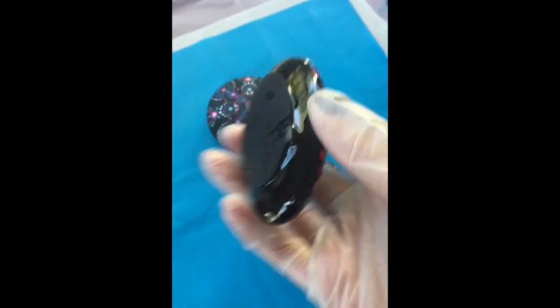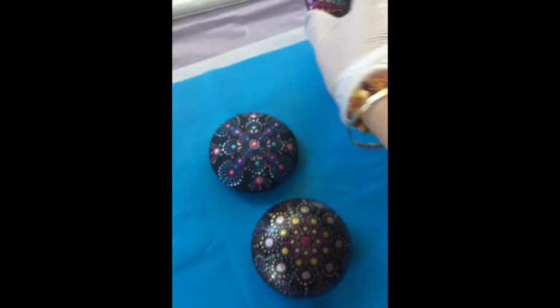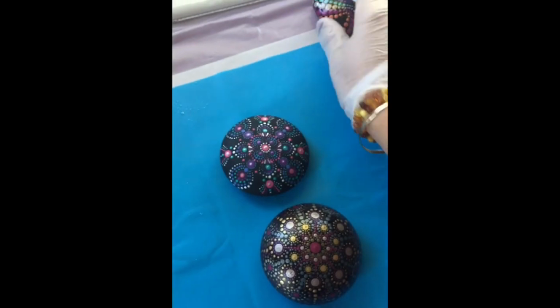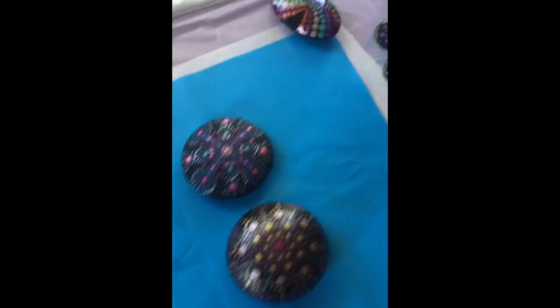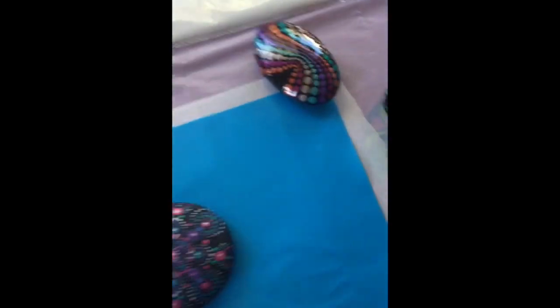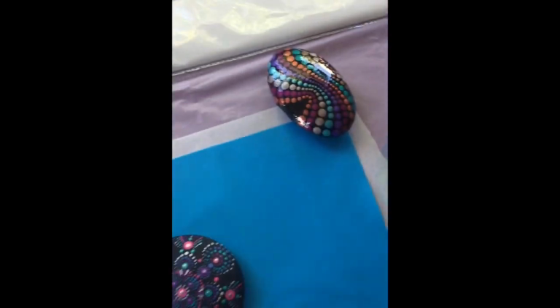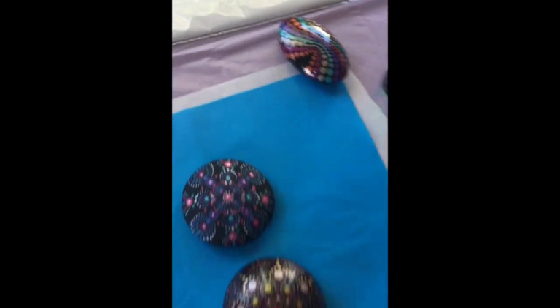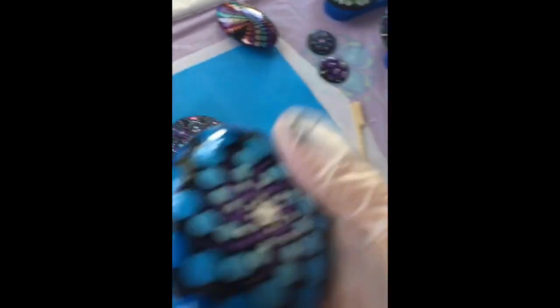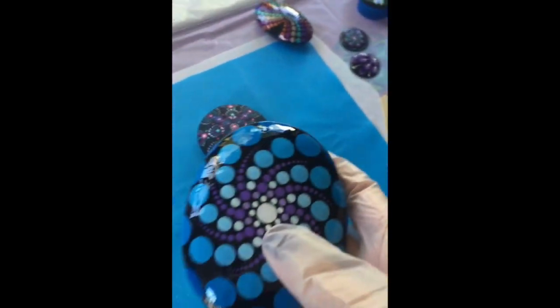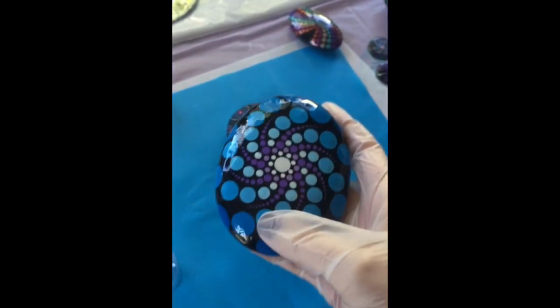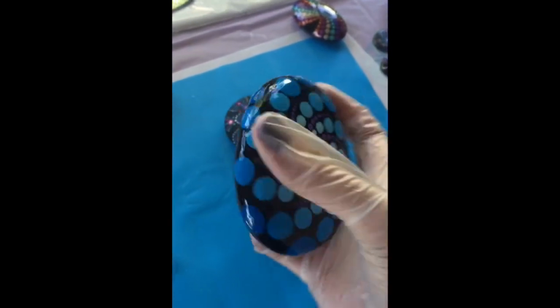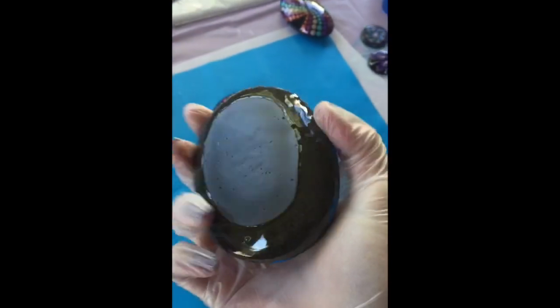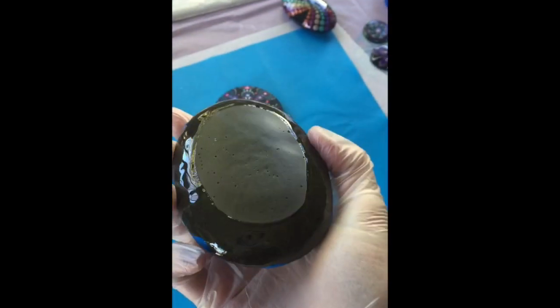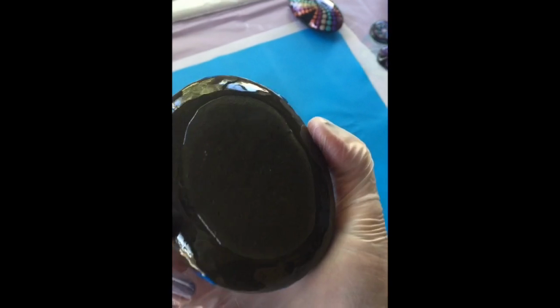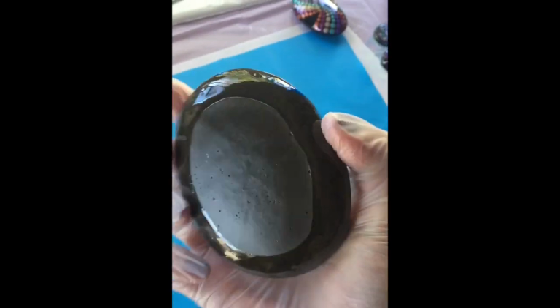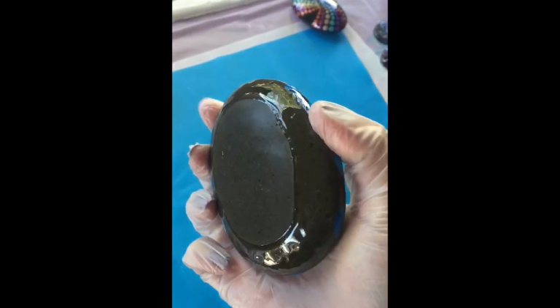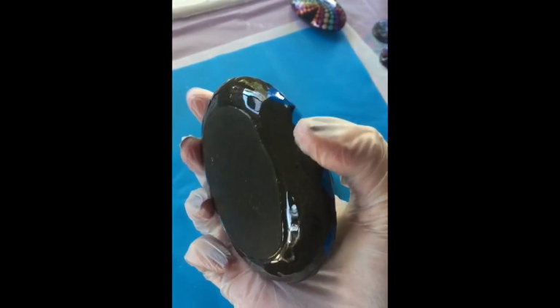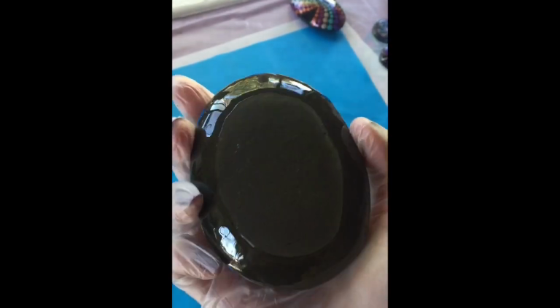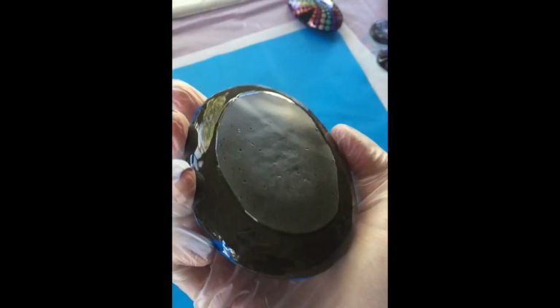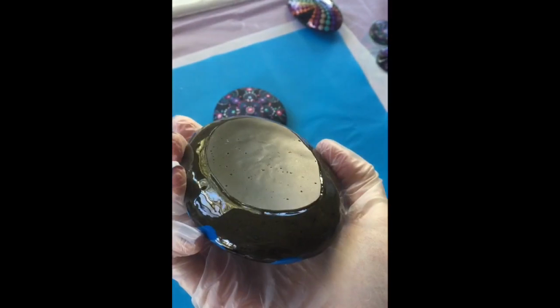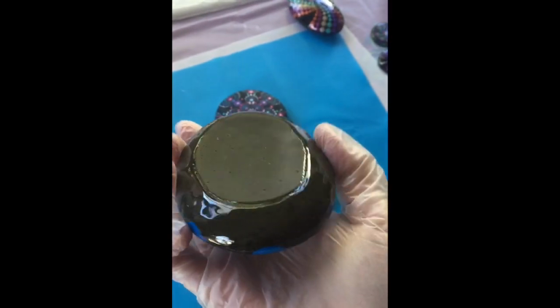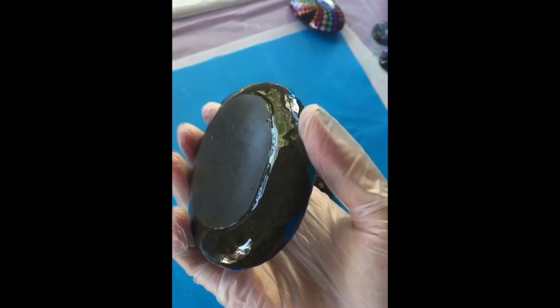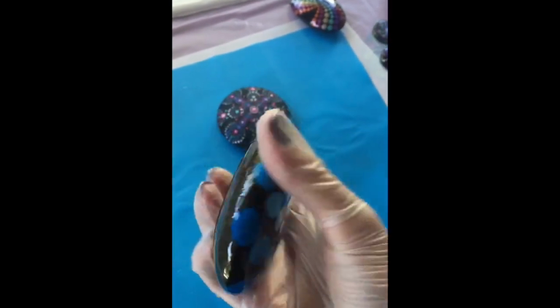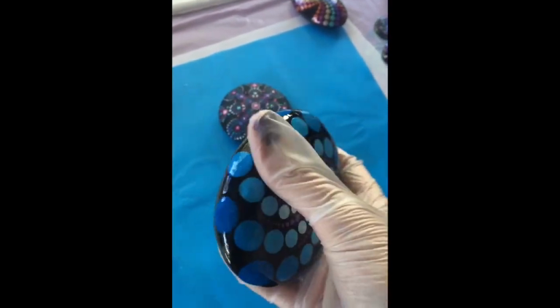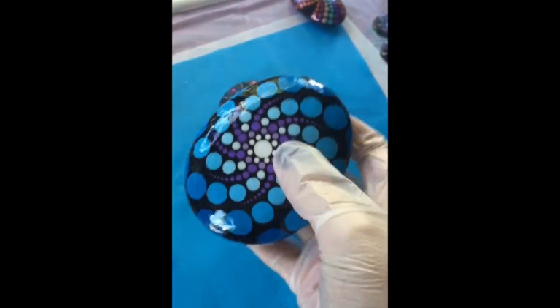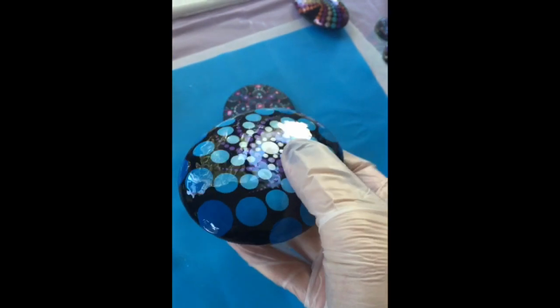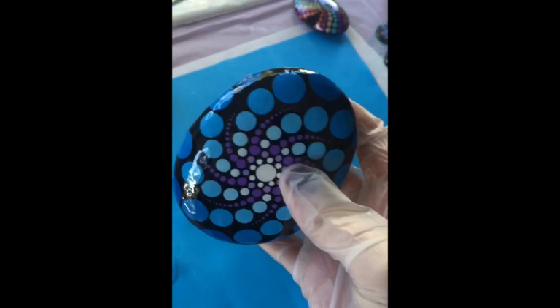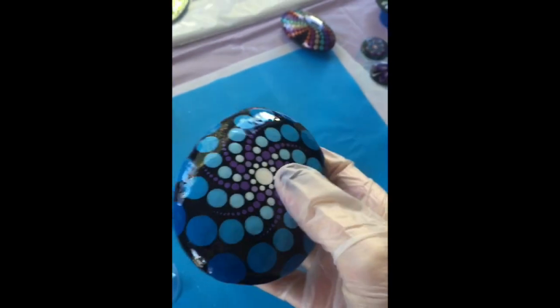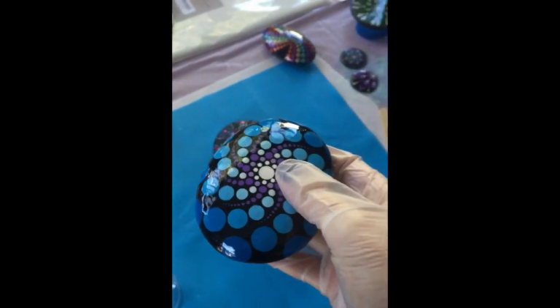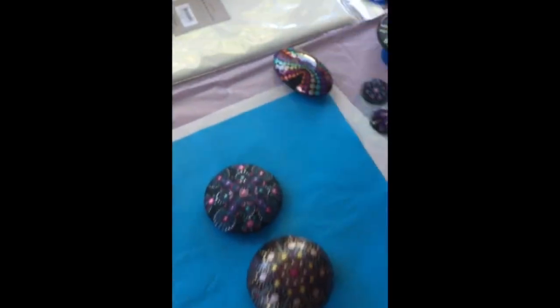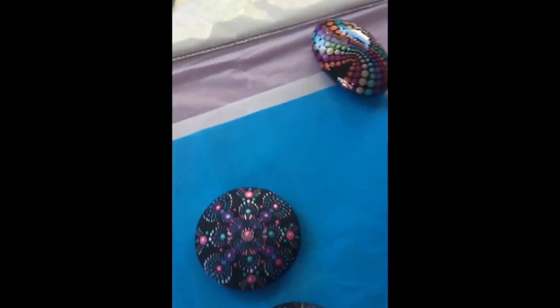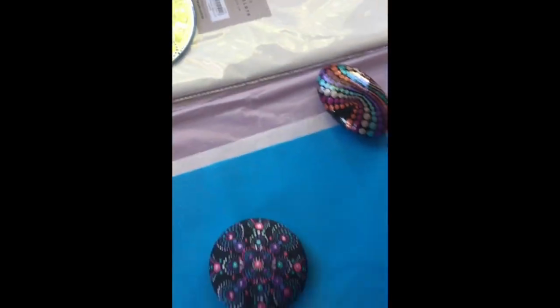Here's one of the stones I did yesterday — see, it just peels straight off the bottom. Which is perfect for rocks. If you're wanting to do some resin on rocks, they're really good for the garden.